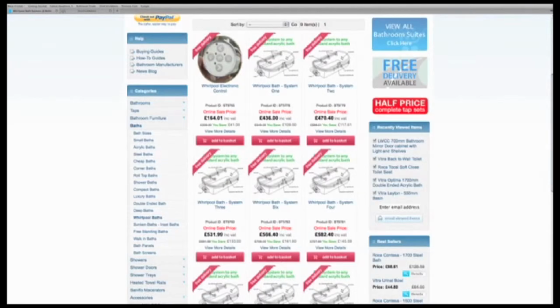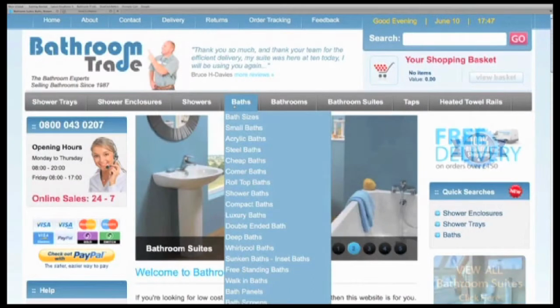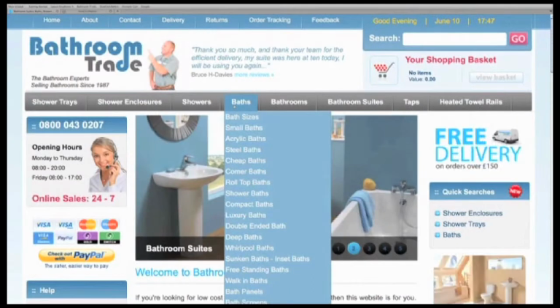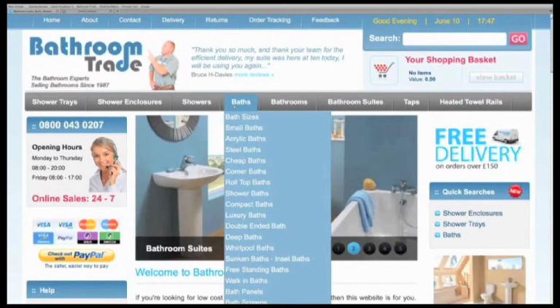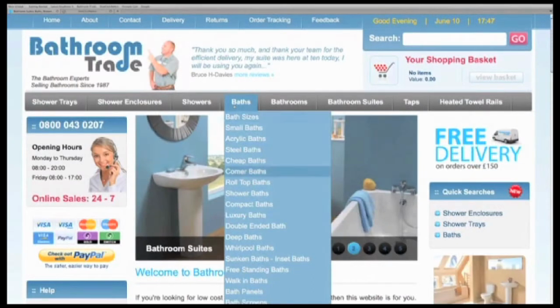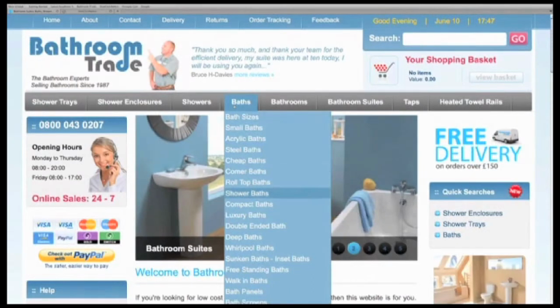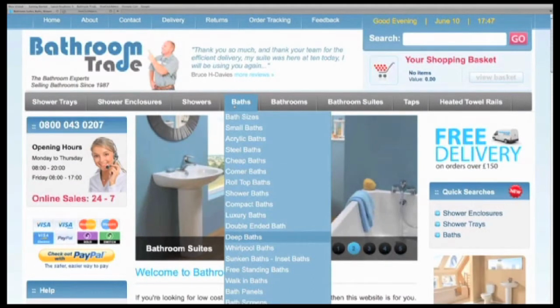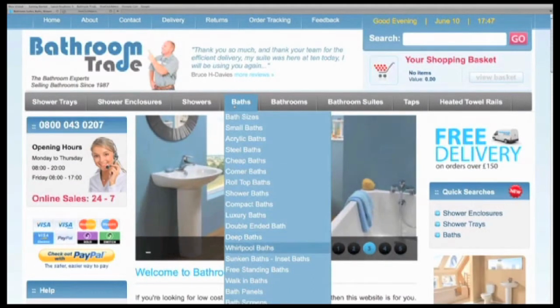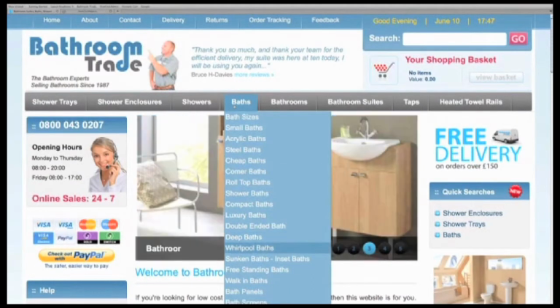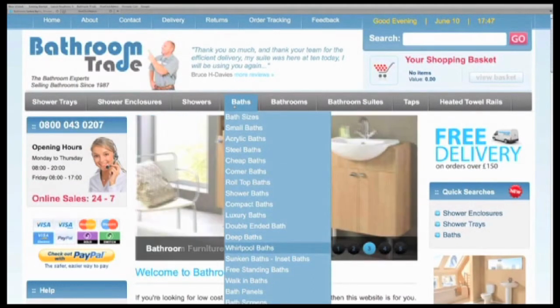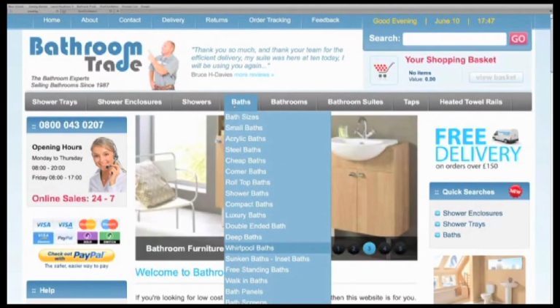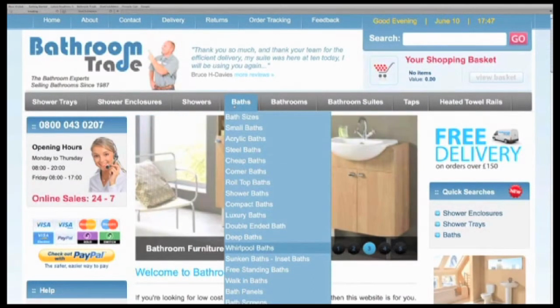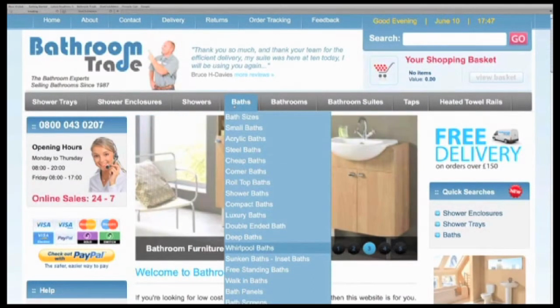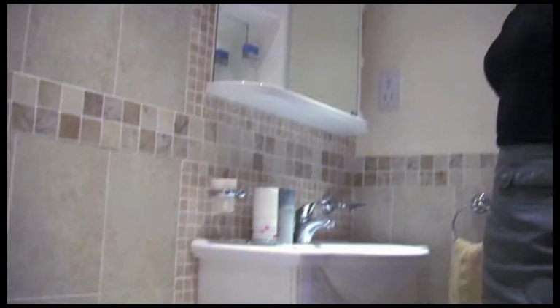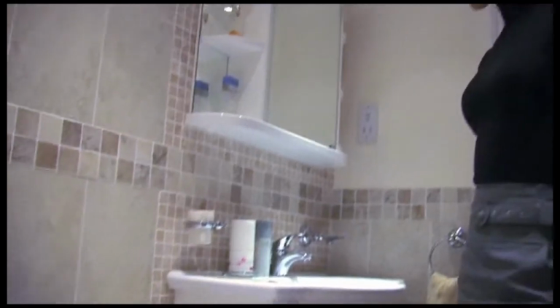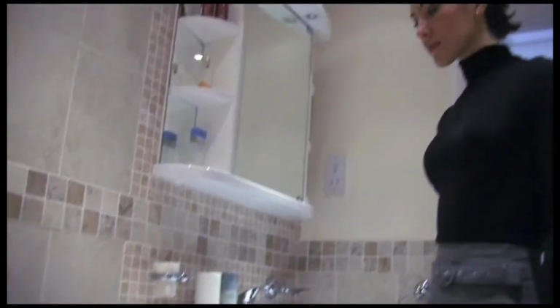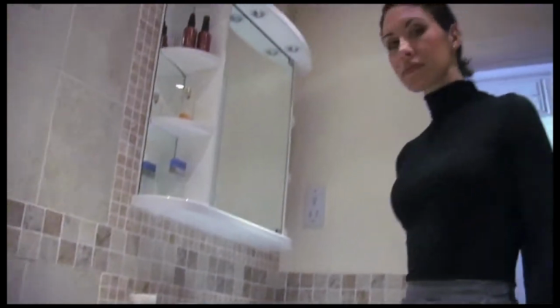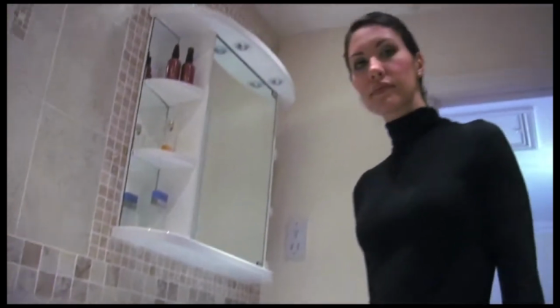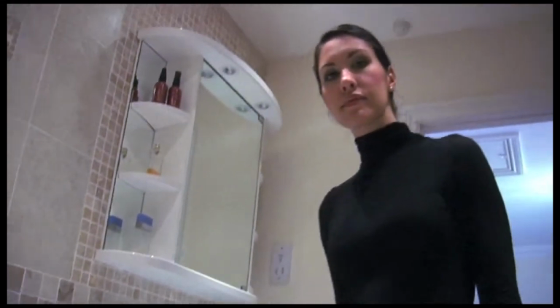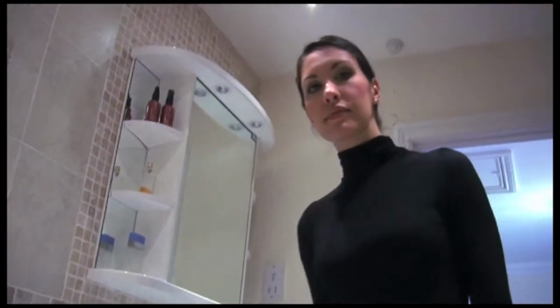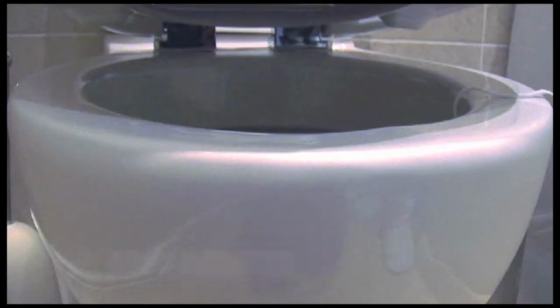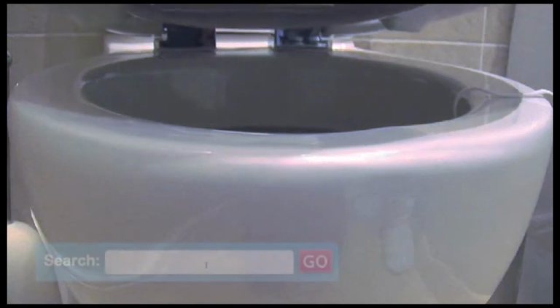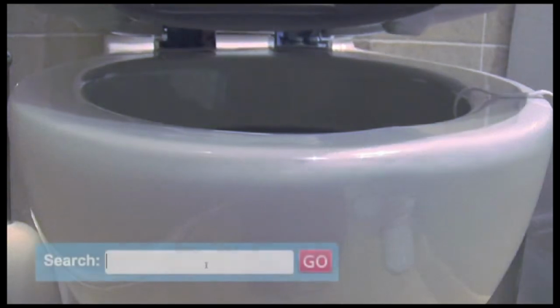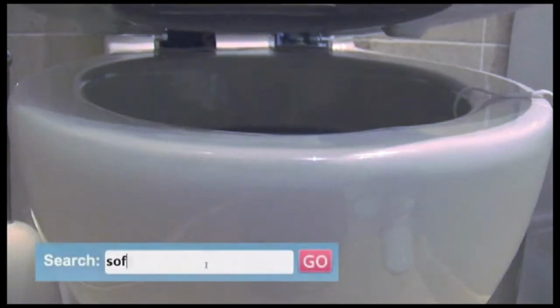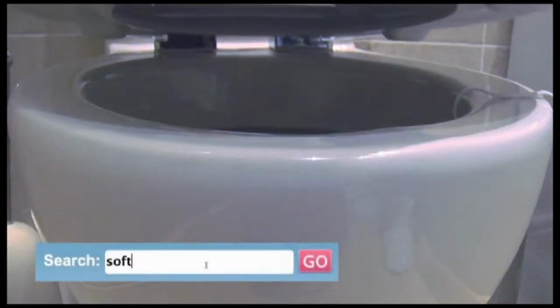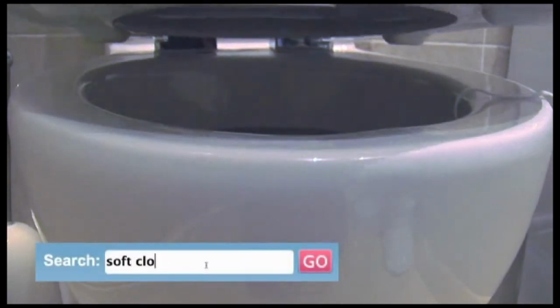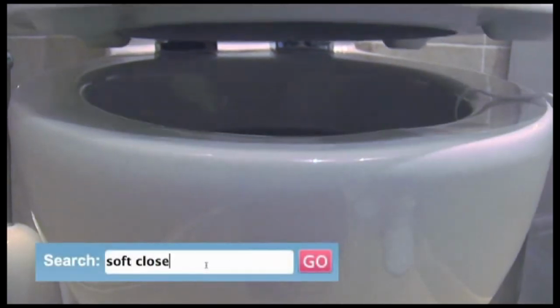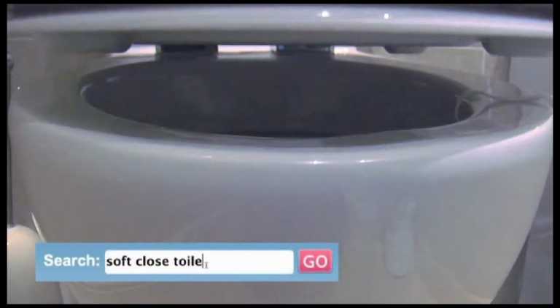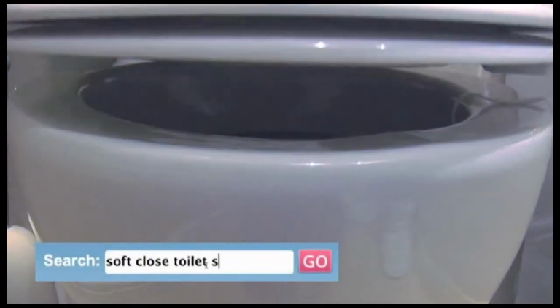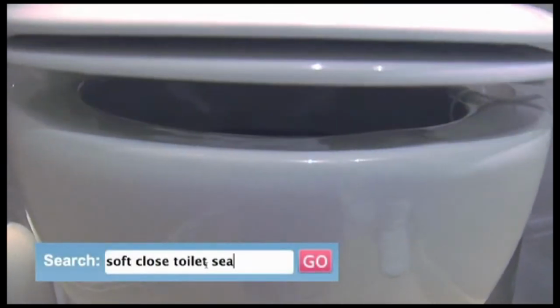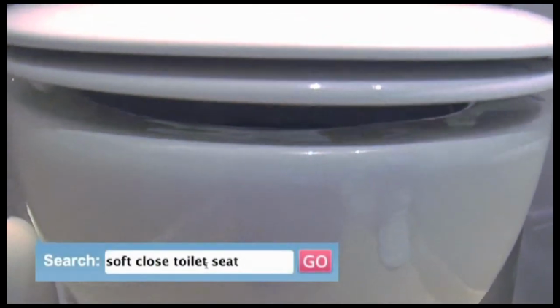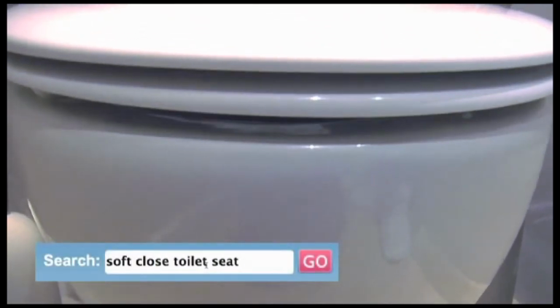Check the site for more details or give us a call. Also, in keeping with the soothing theme, is this luxury soft, closed toilet seat.